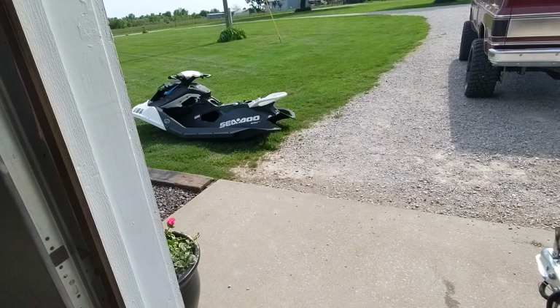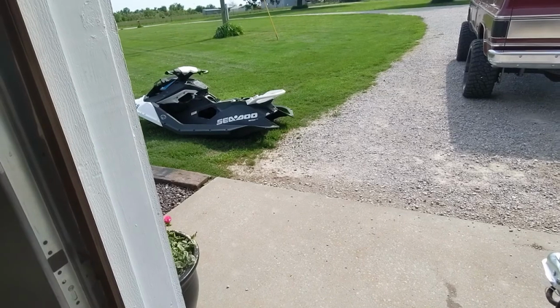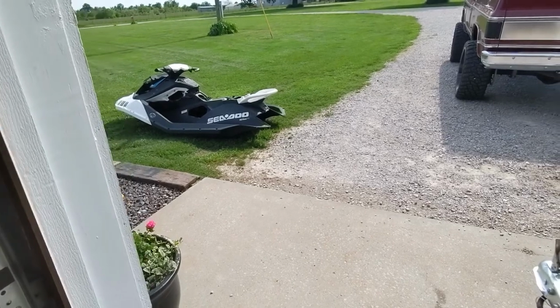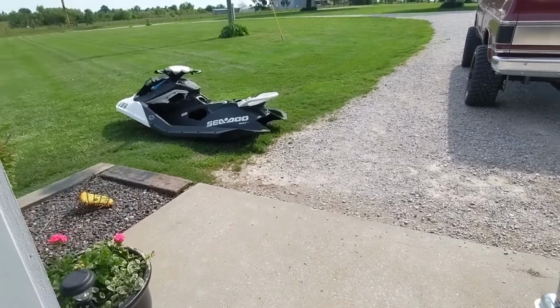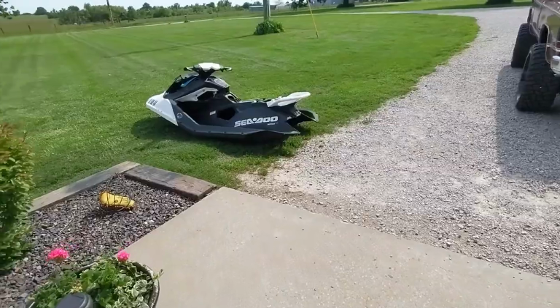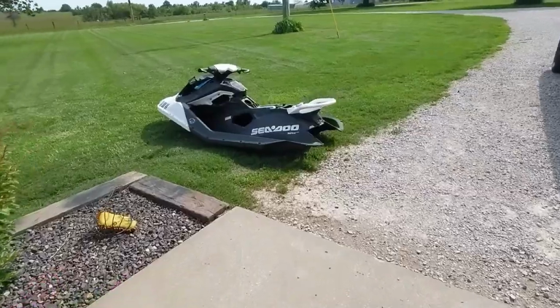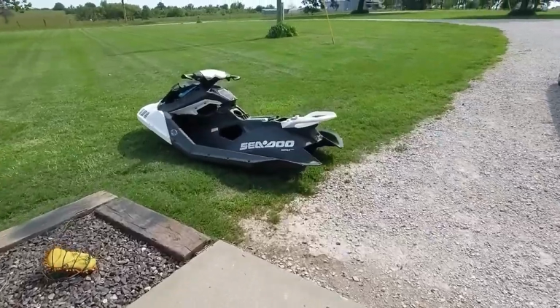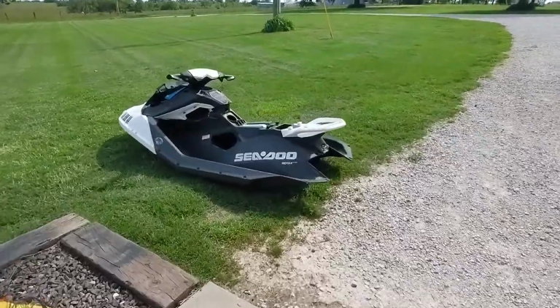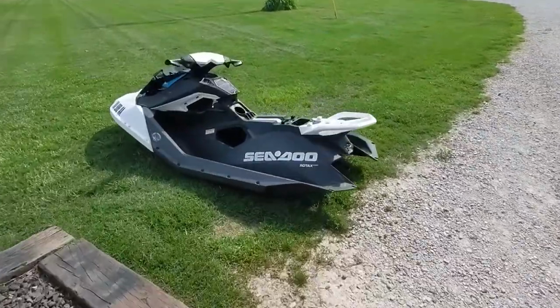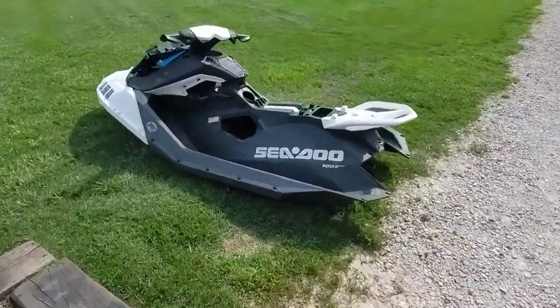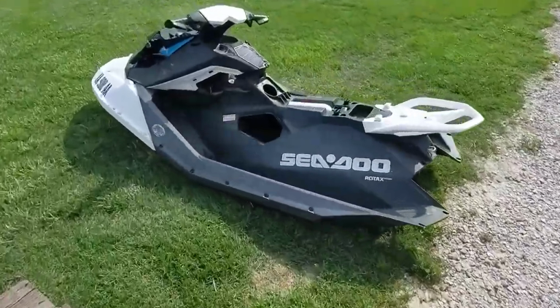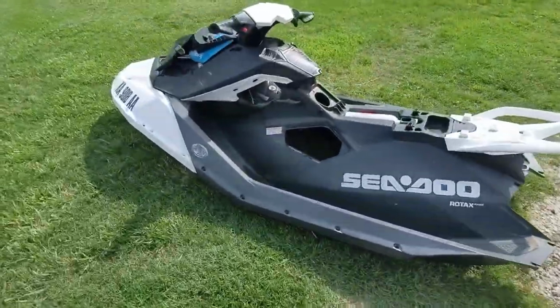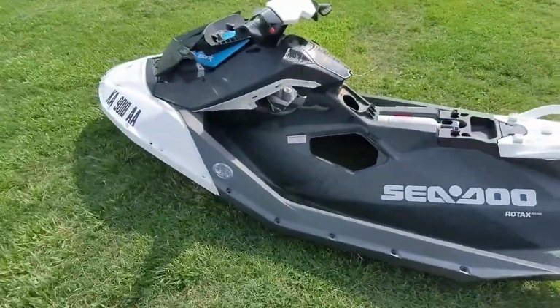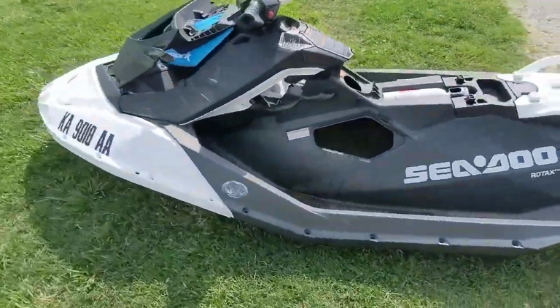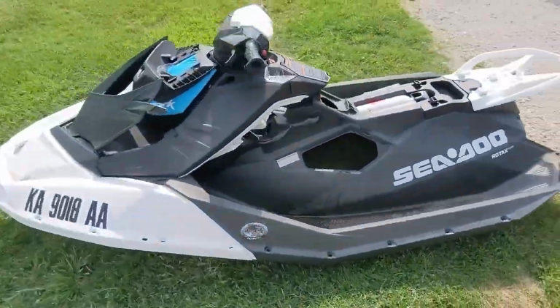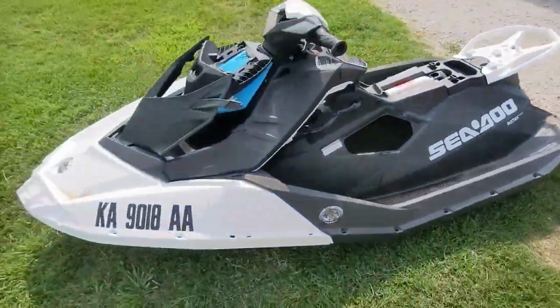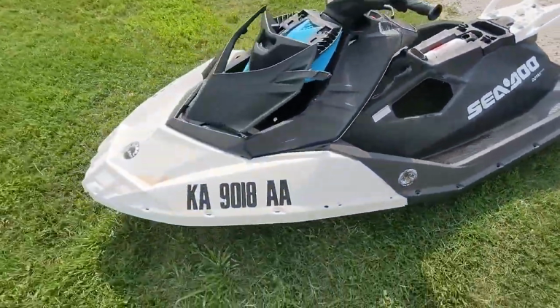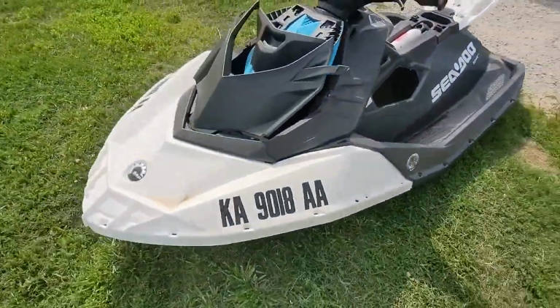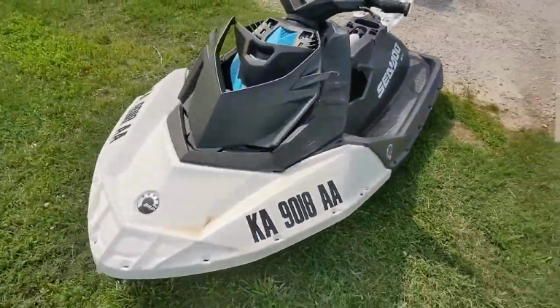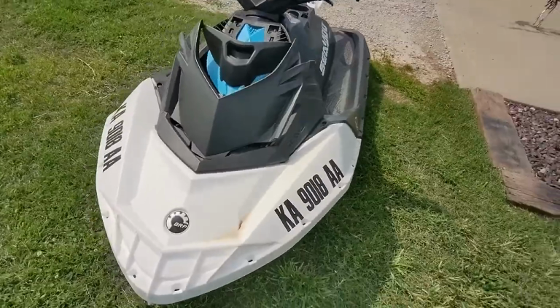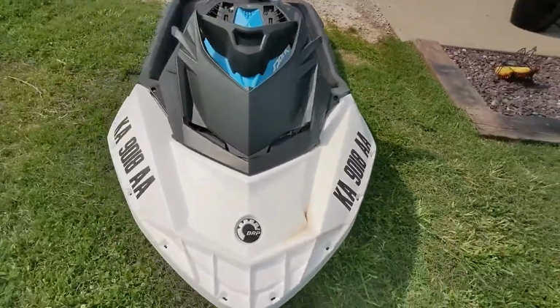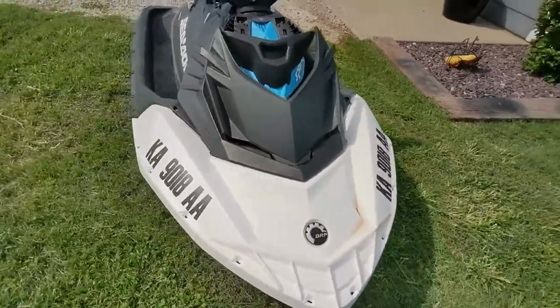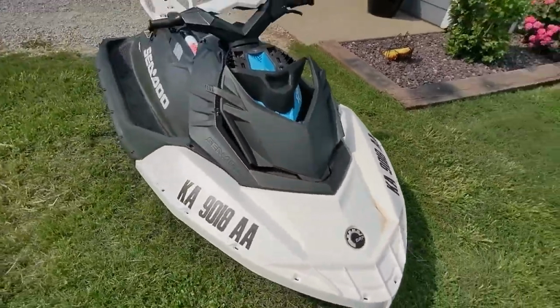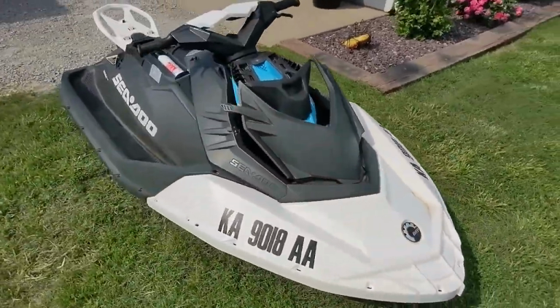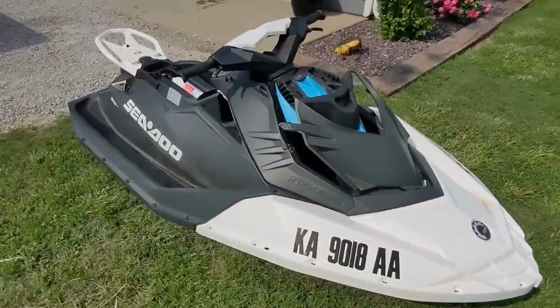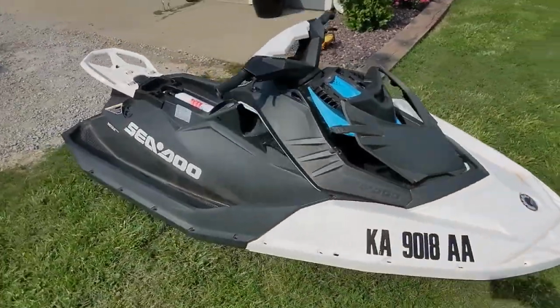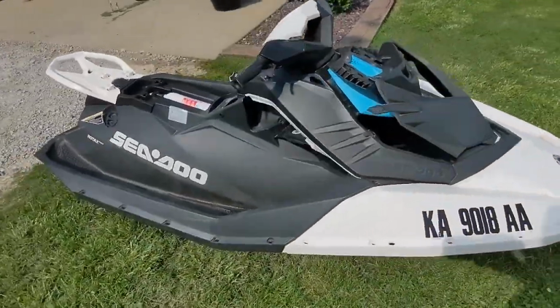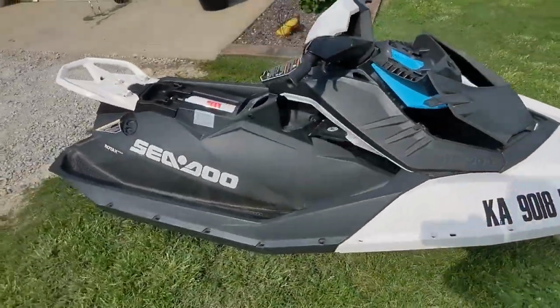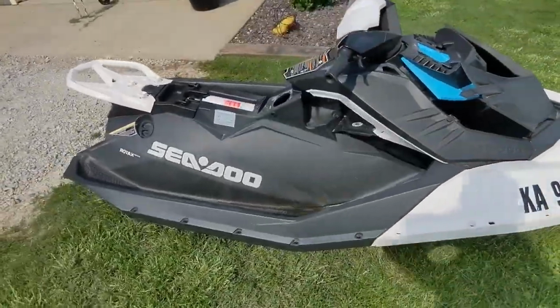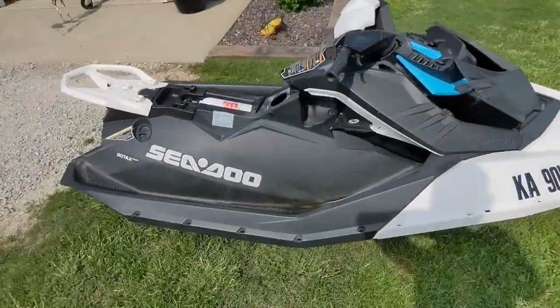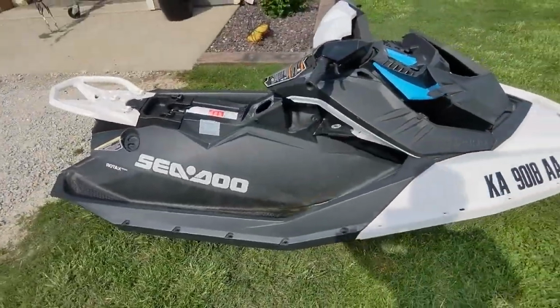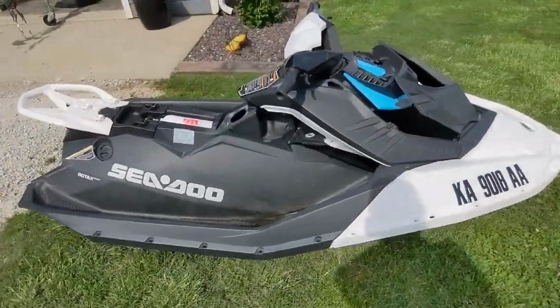Sorry, it's windy so I'm going to make it brief. Picked up a couple Sea-Doo Sparks and this one isn't running right, so this is how you take the top half off so you can get to it.